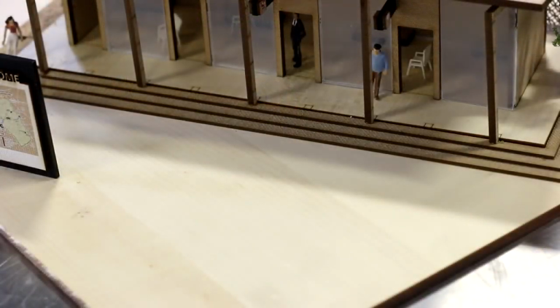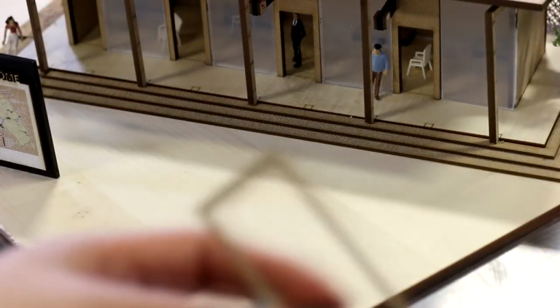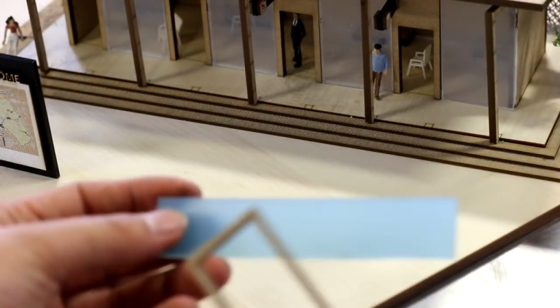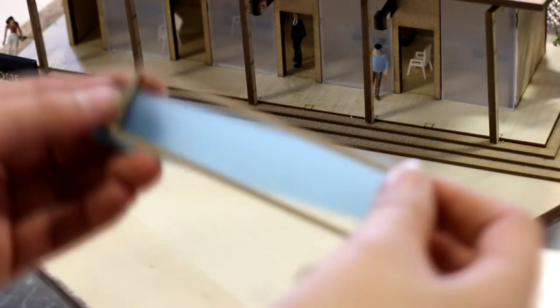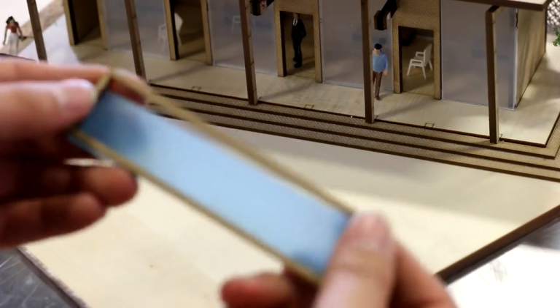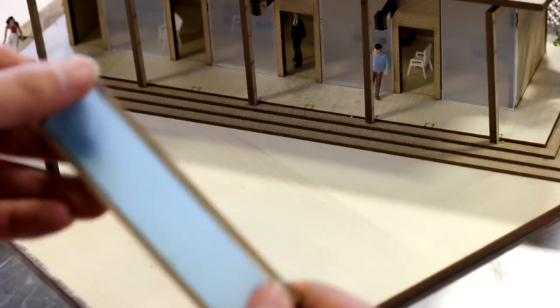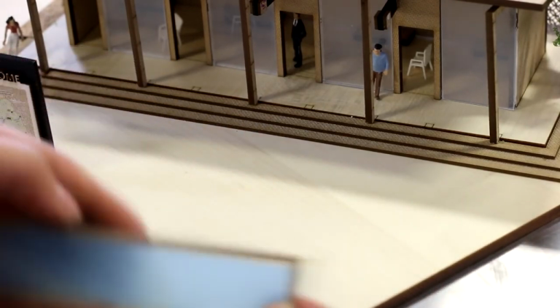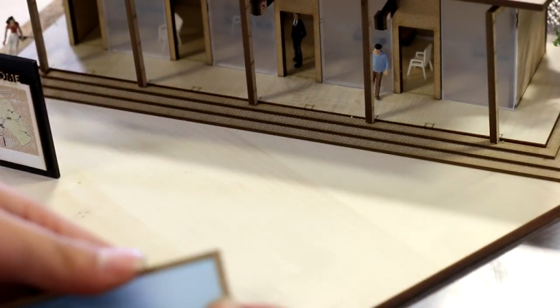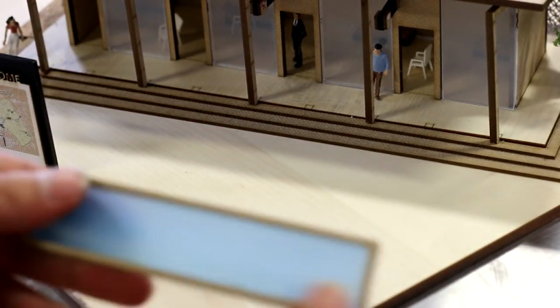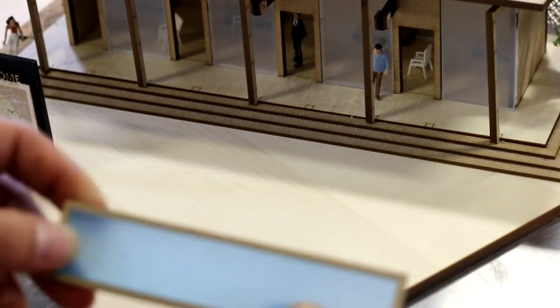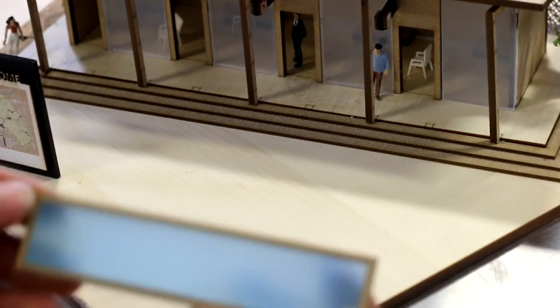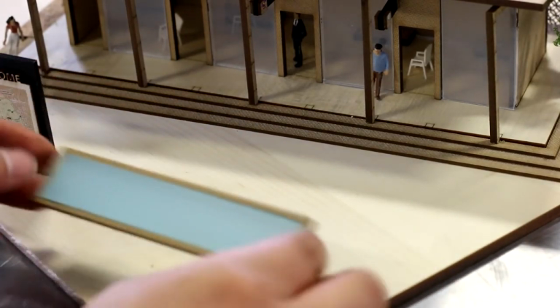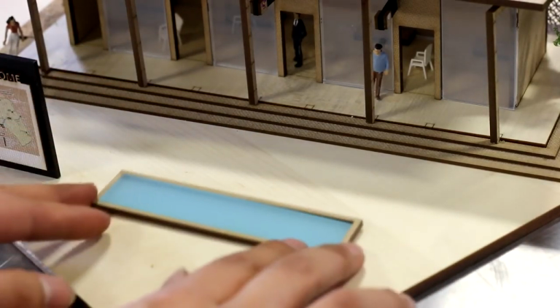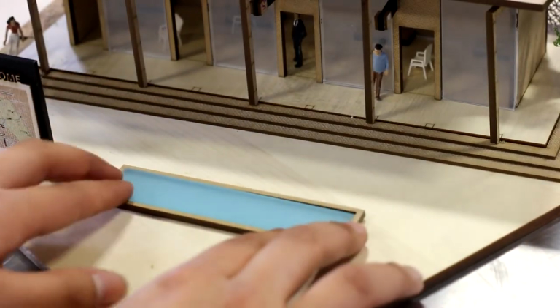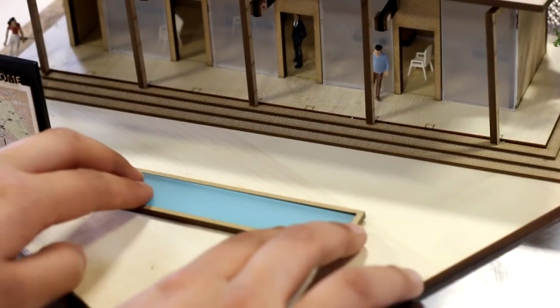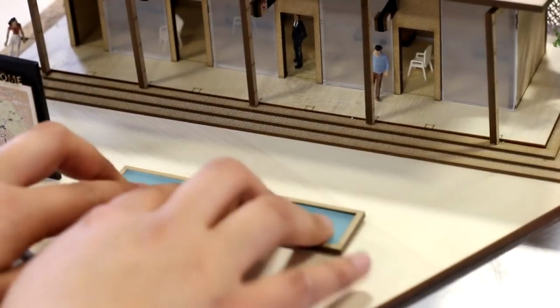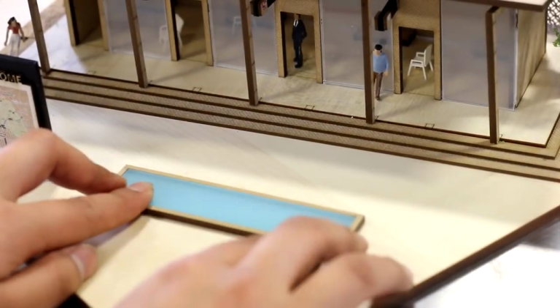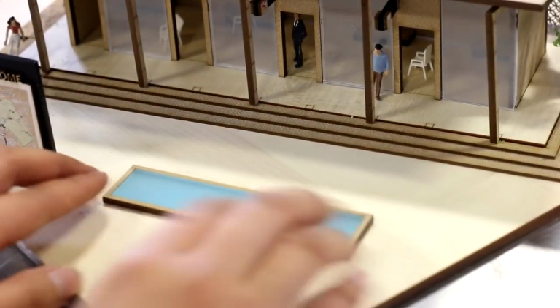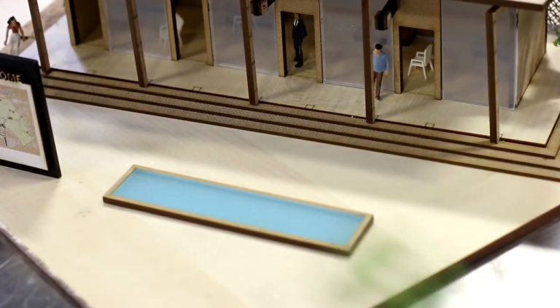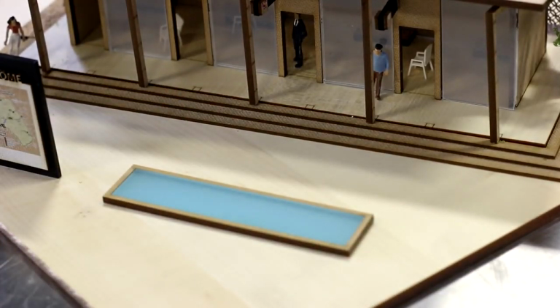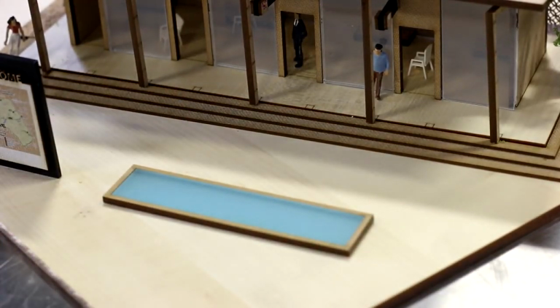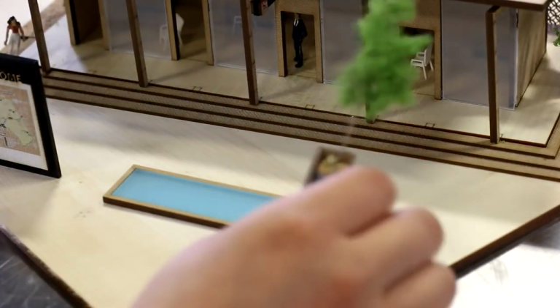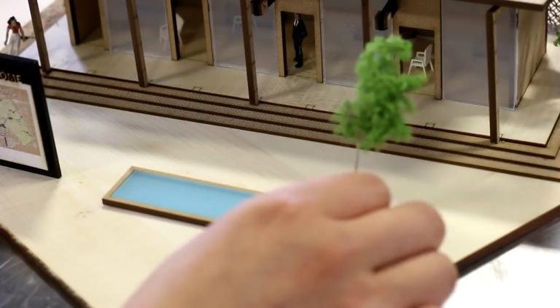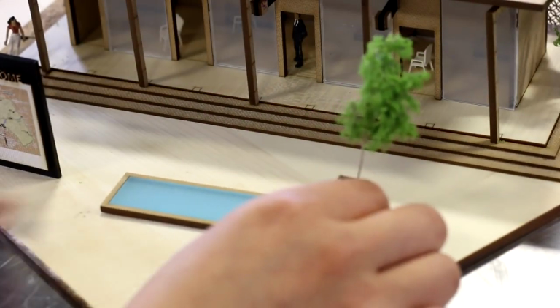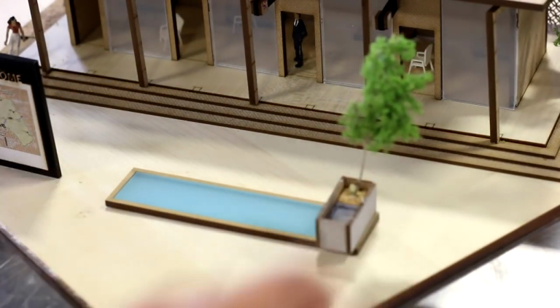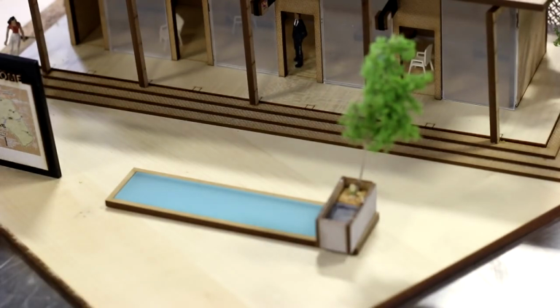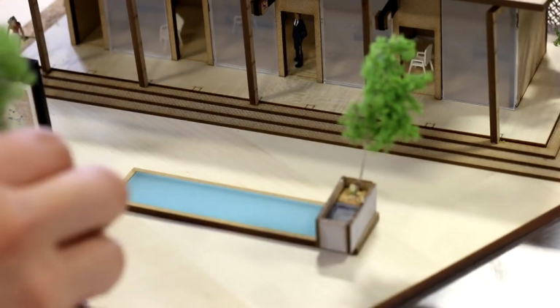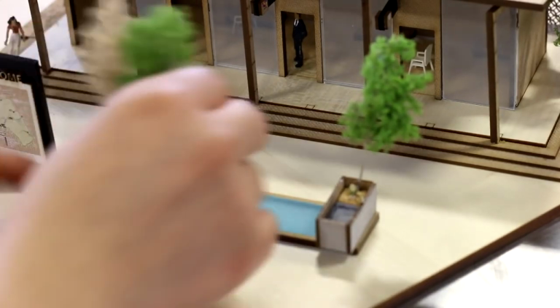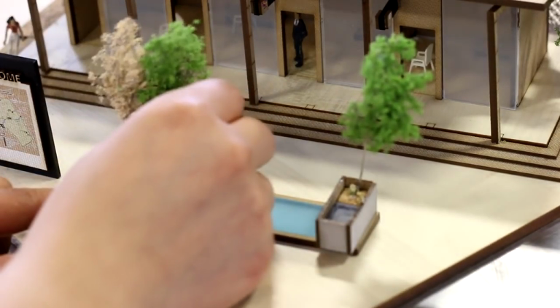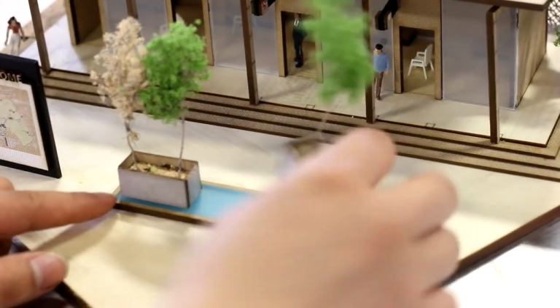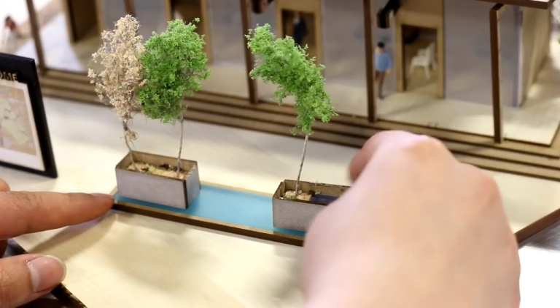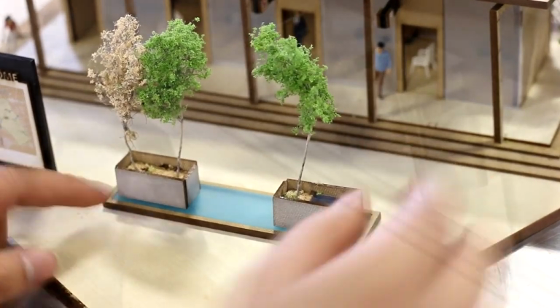We wanted to add a little bit of color by creating a water mold. We cut a rectangular piece out of Trollglass Satin Aquamarines translucent to resemble water, then added a frame around the water by cutting it out of Trollcraft Eco 3 millimeters. We then inserted the pieces together.